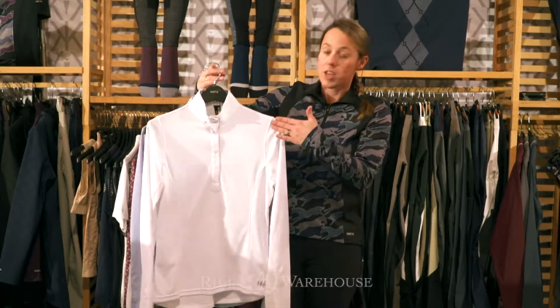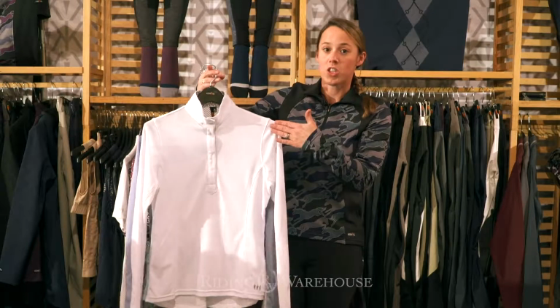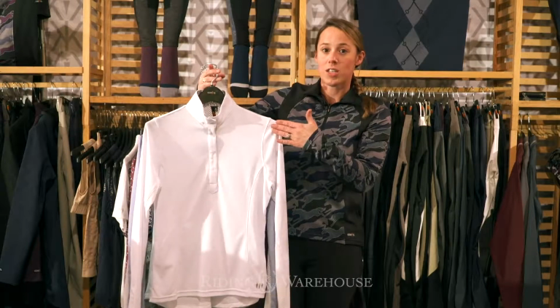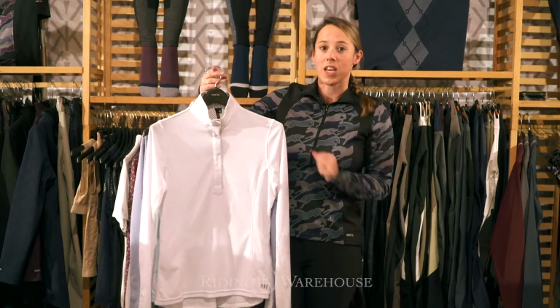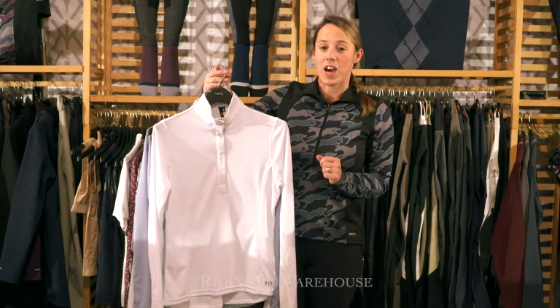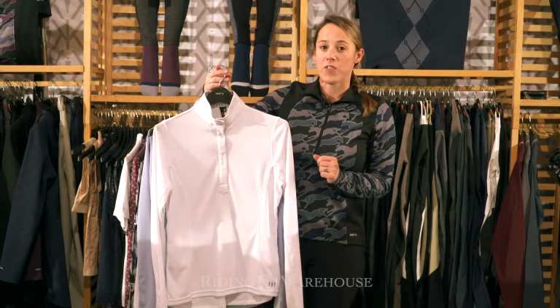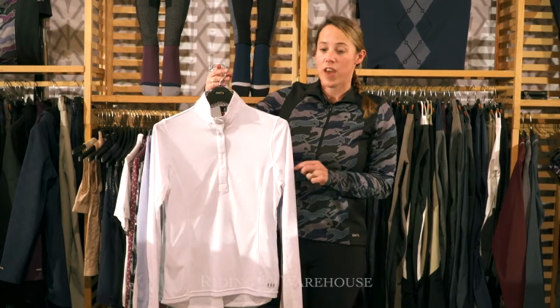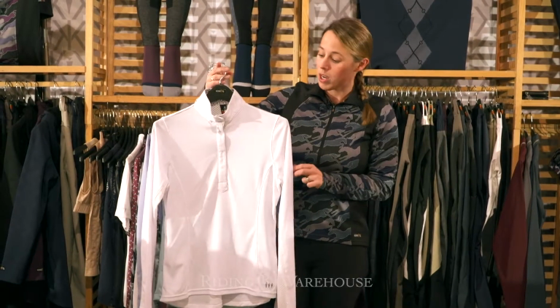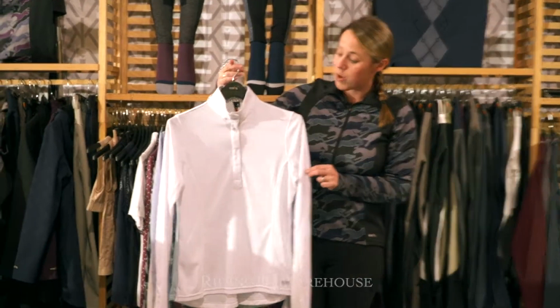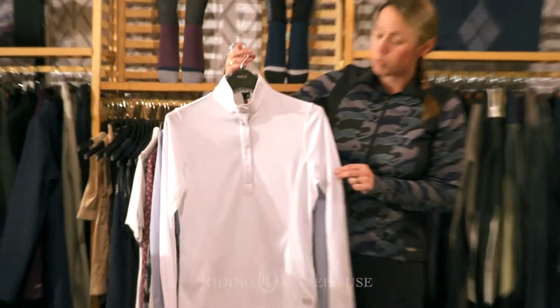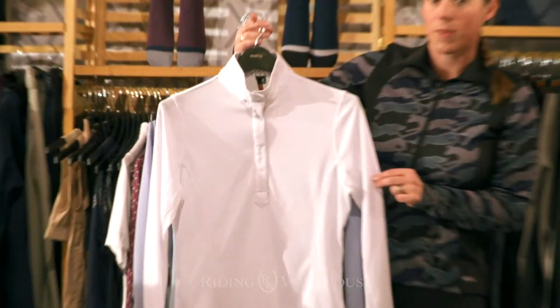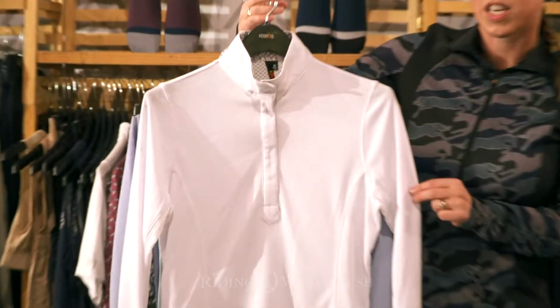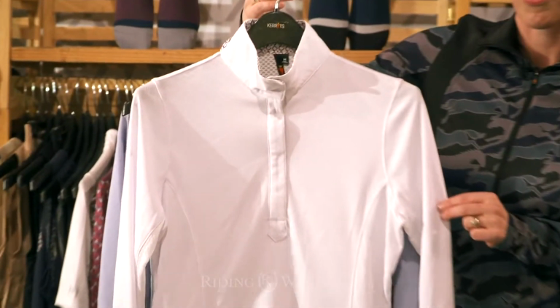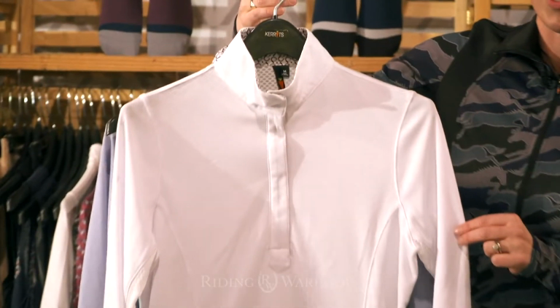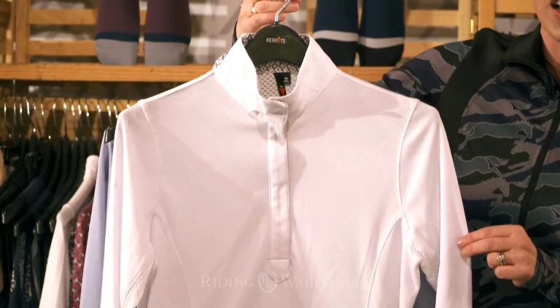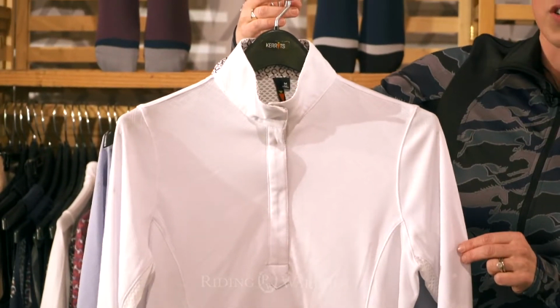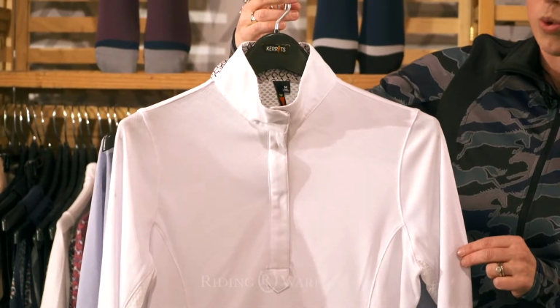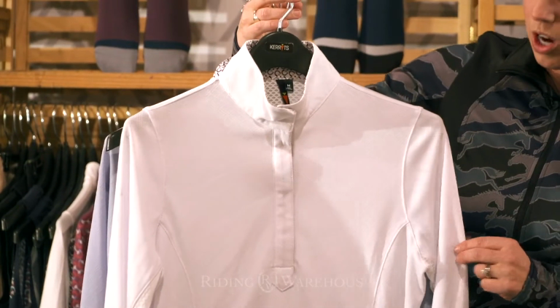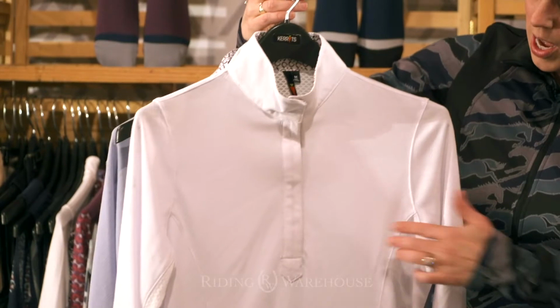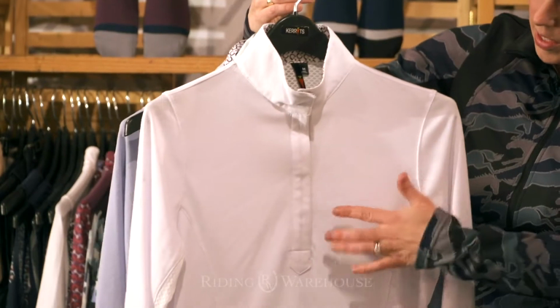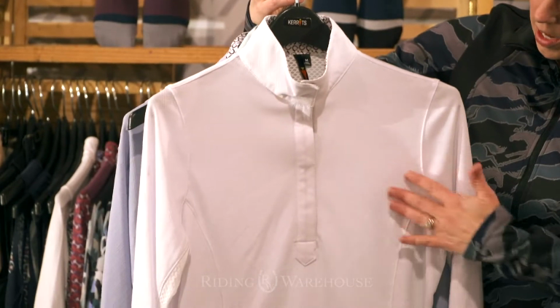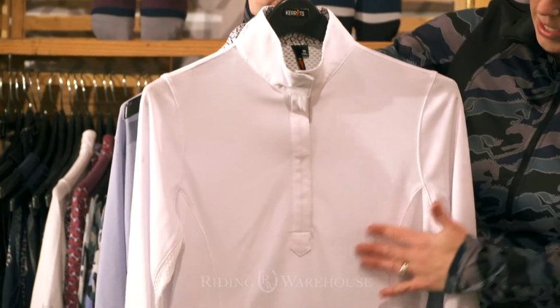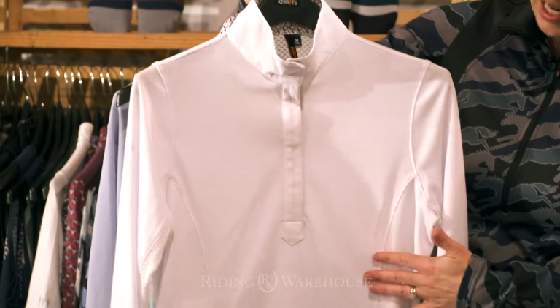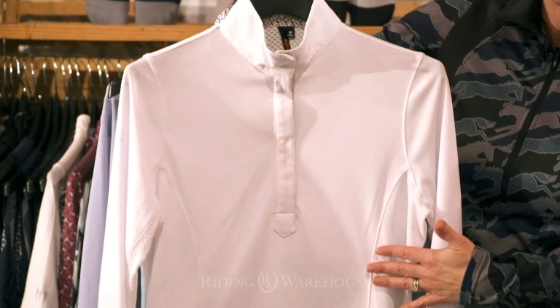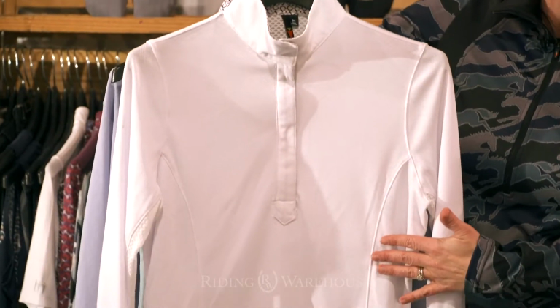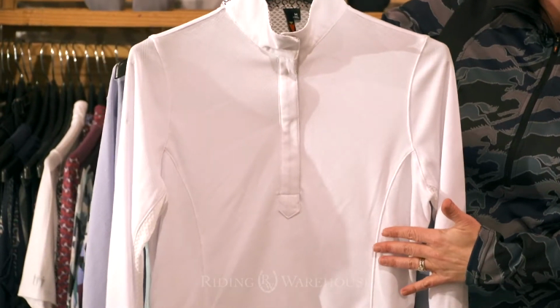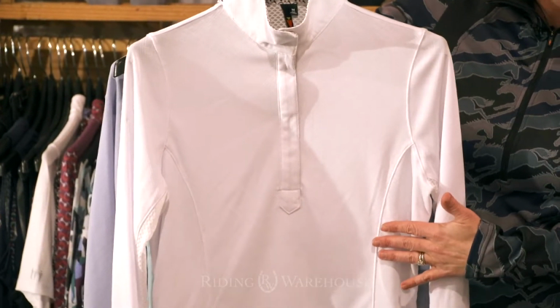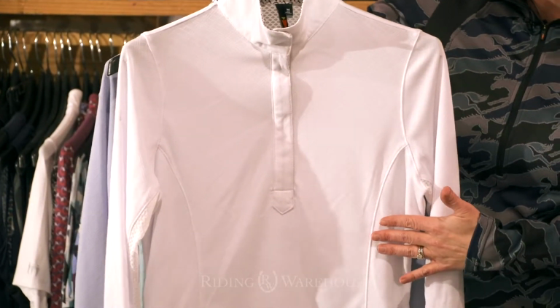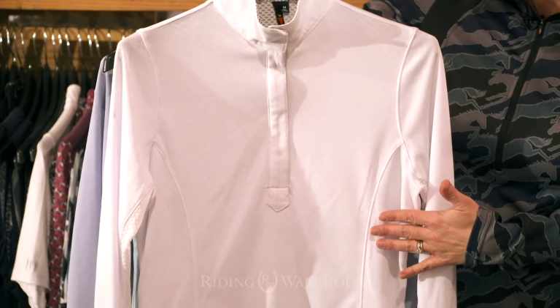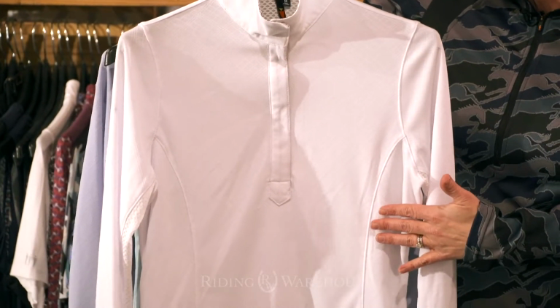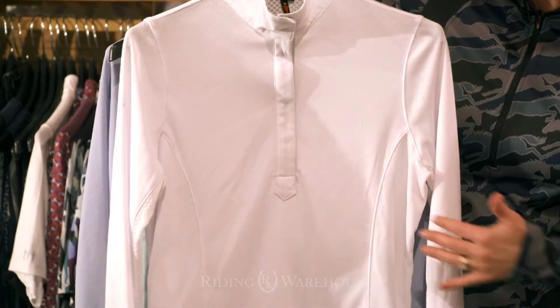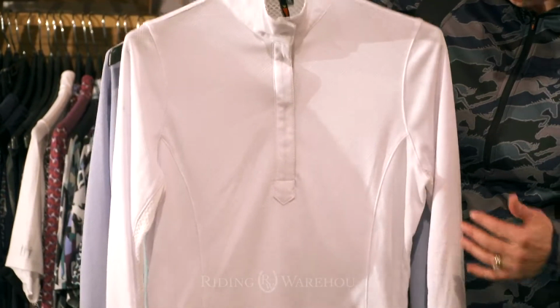This shirt is made of ice-filled fabric so it helps keep the skin 3 to 5 degrees cooler. It's got a nice diamond textured print which is very figure flattering.